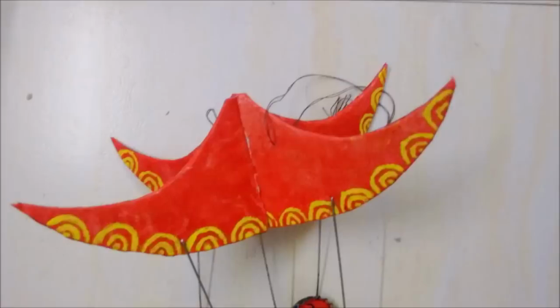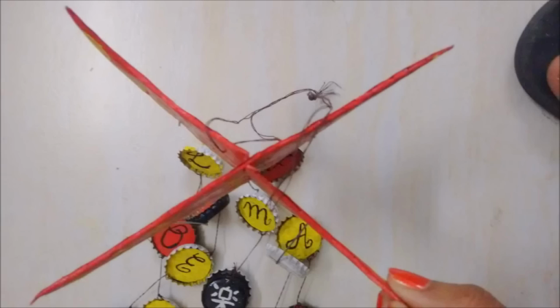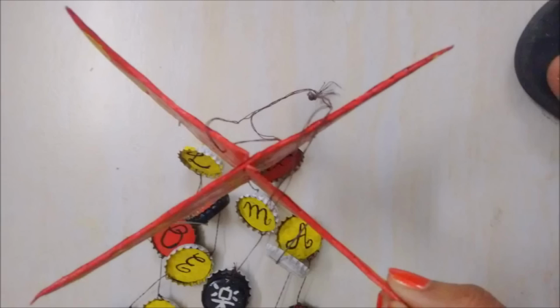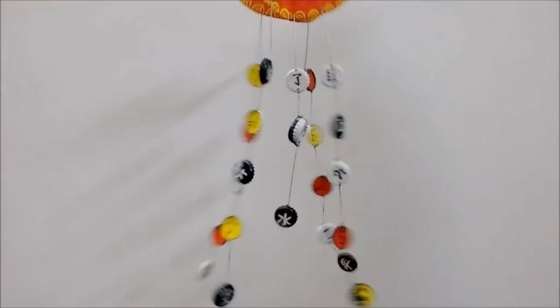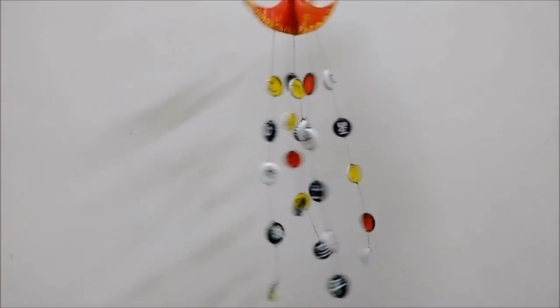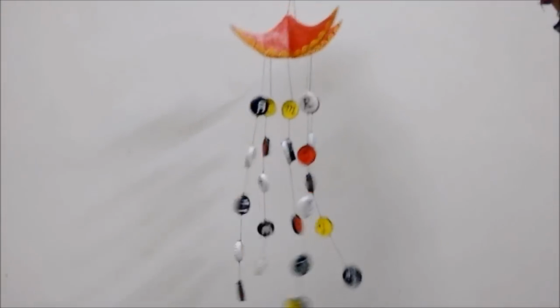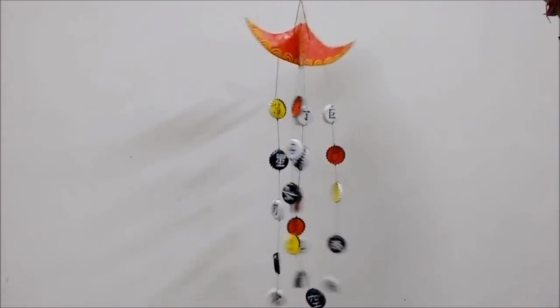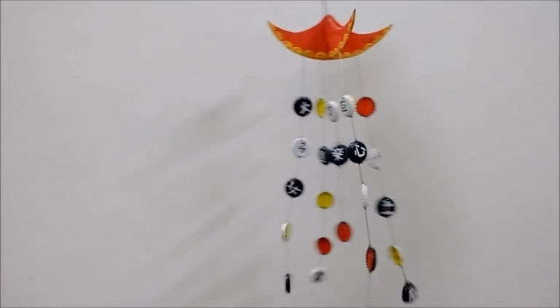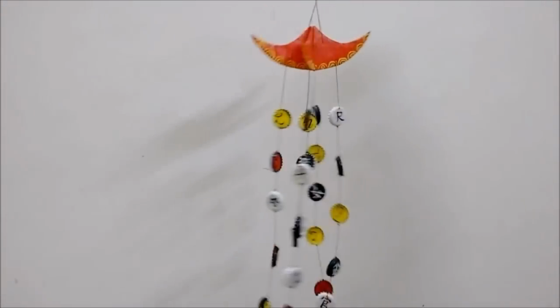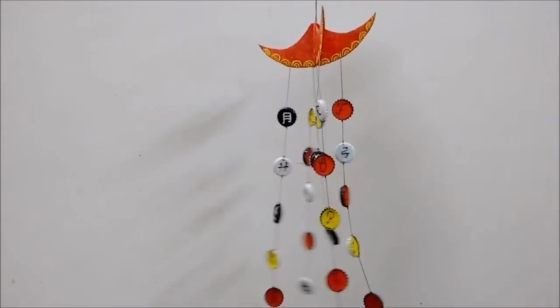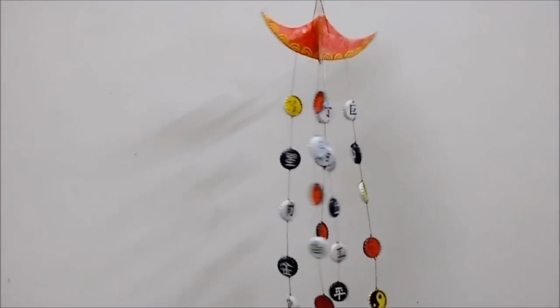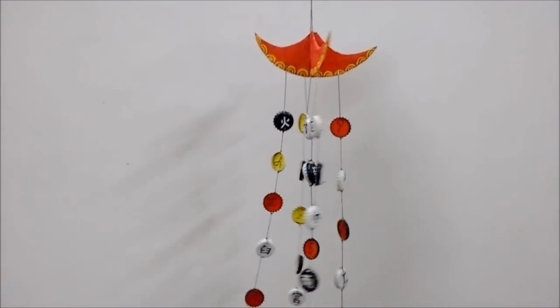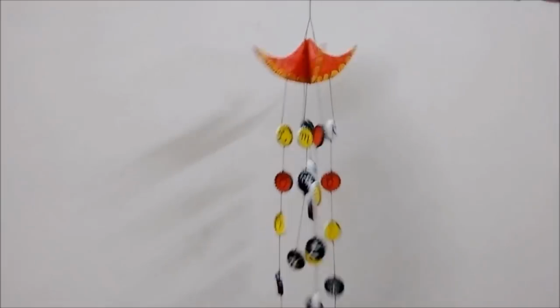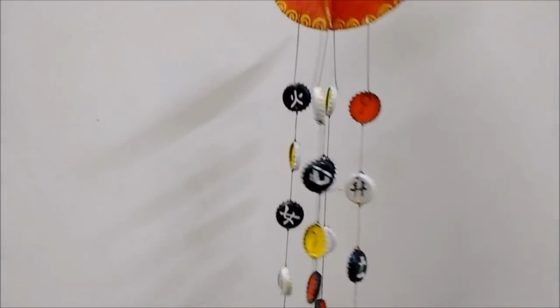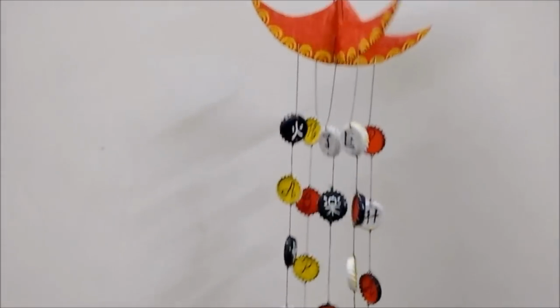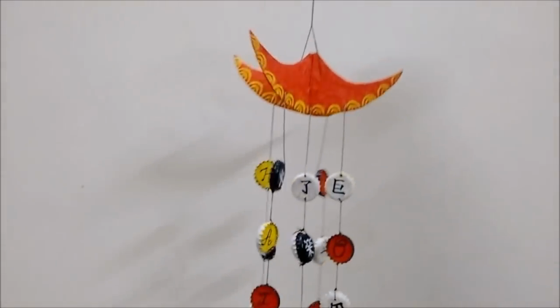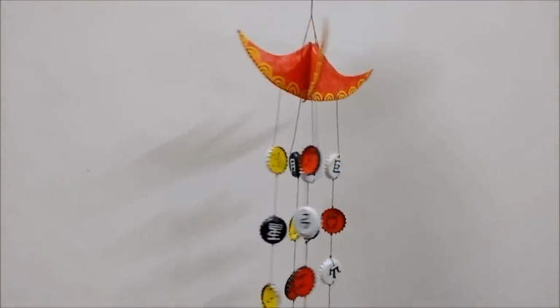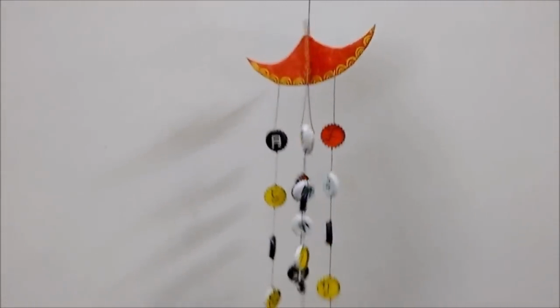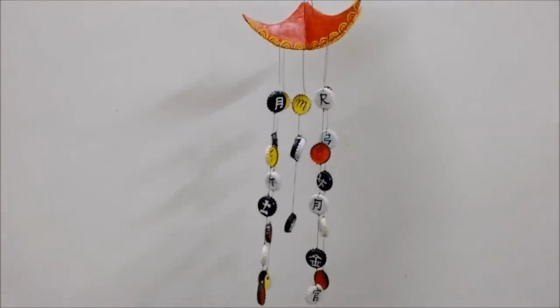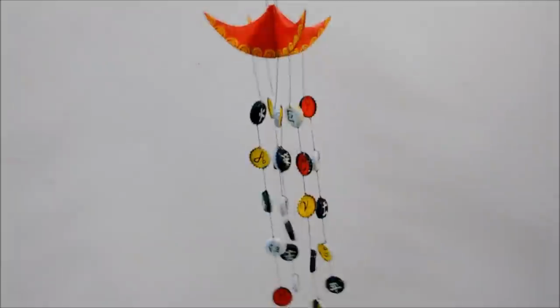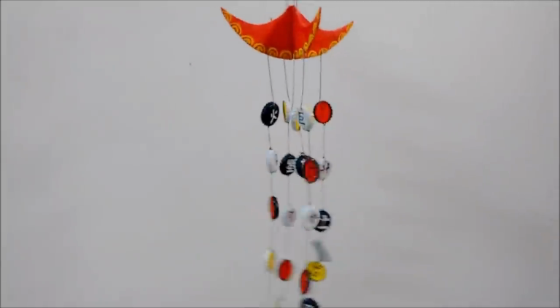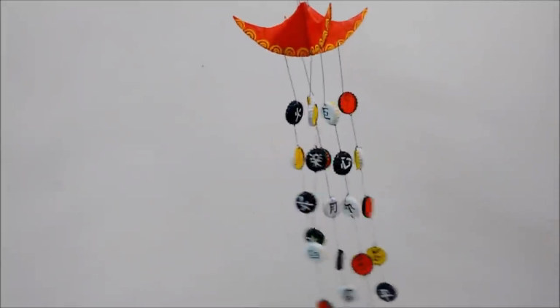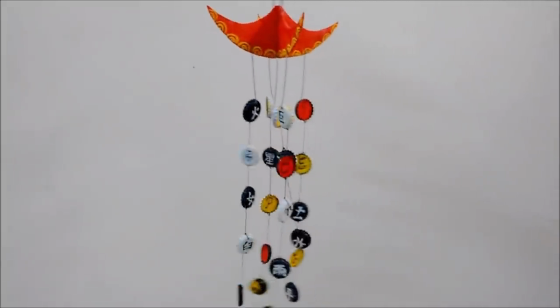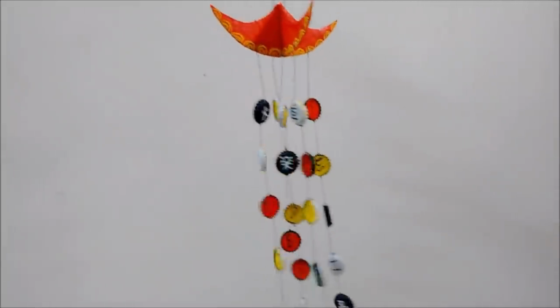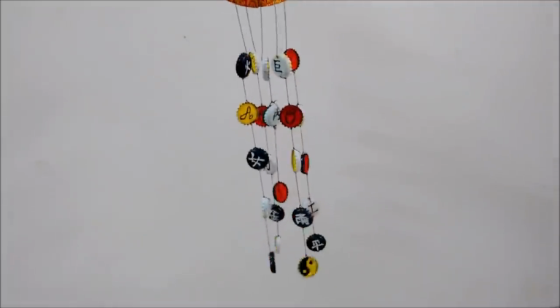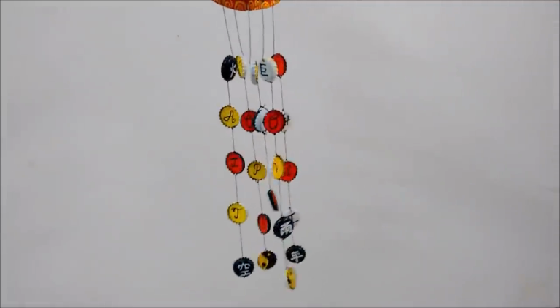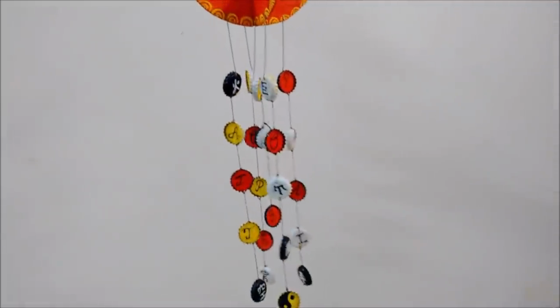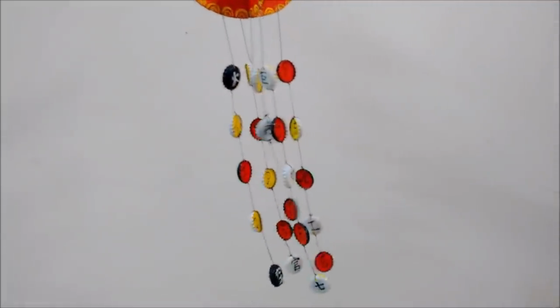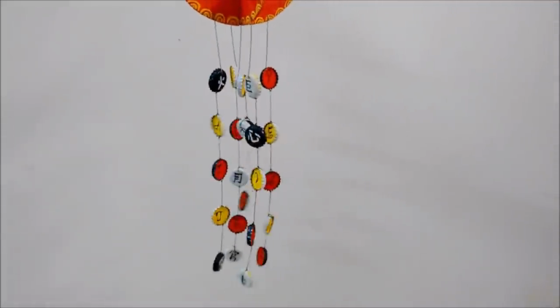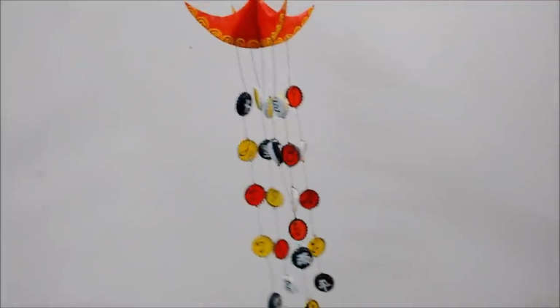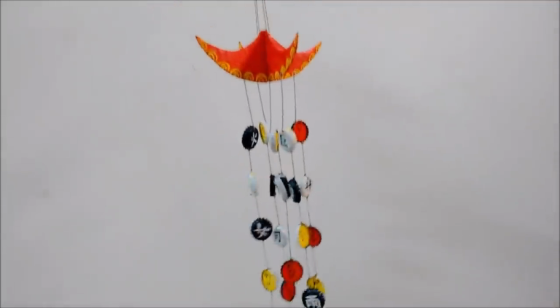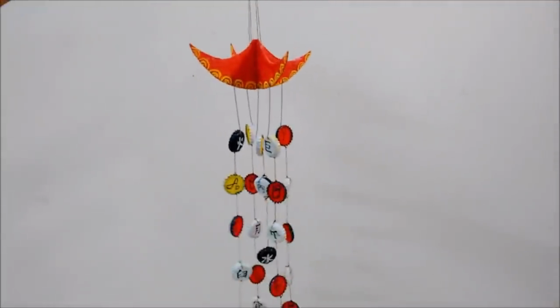Finally join the cardboard to slip and your wind chime is ready. Hope you had fun watching this video — do write a comment if you like it. Please subscribe to my channel and don't forget to watch my other DIYs too. Have fun DIYing!